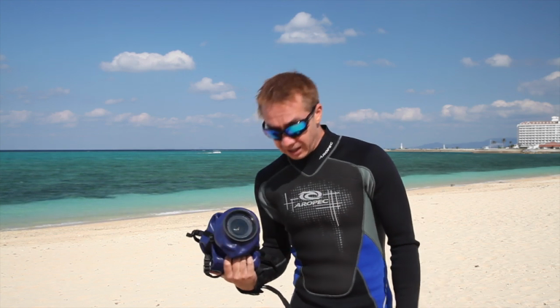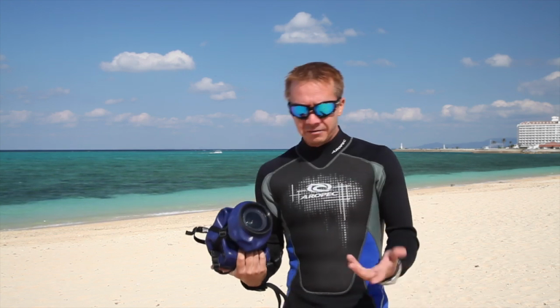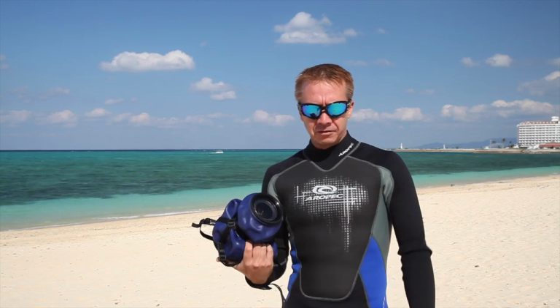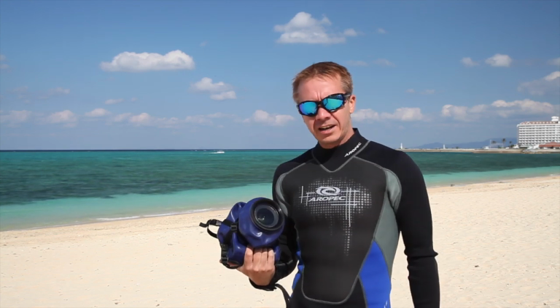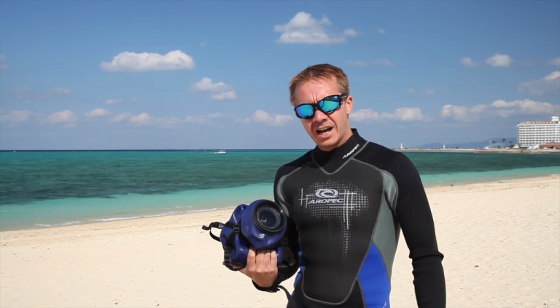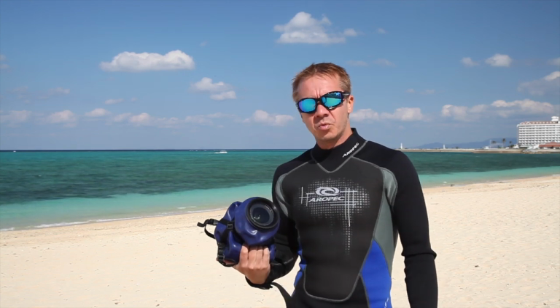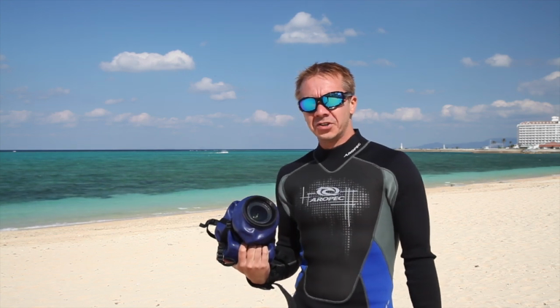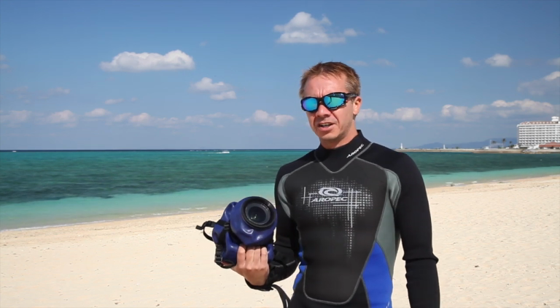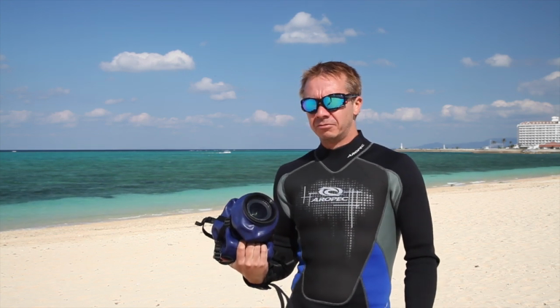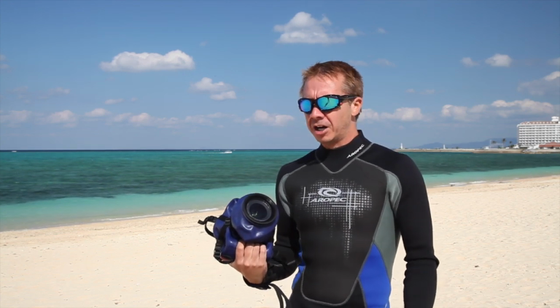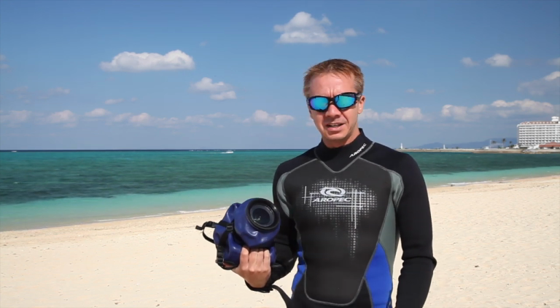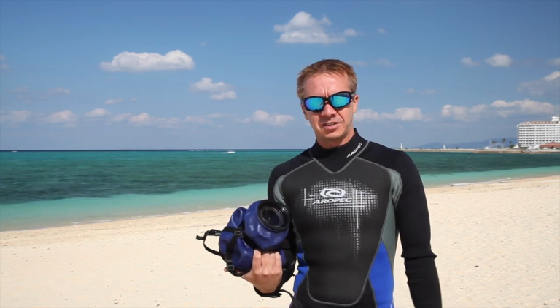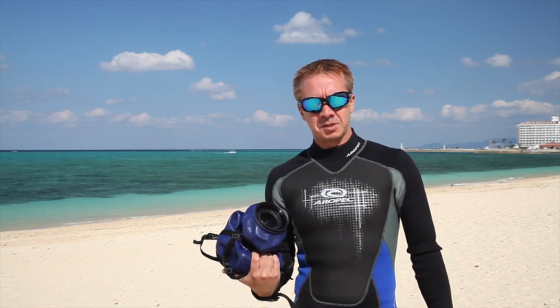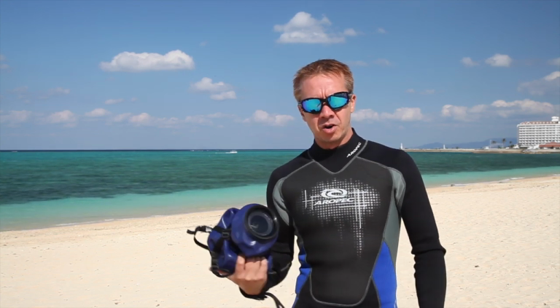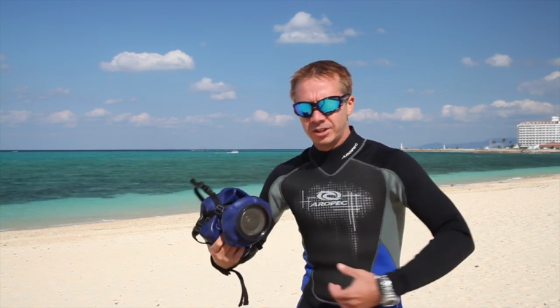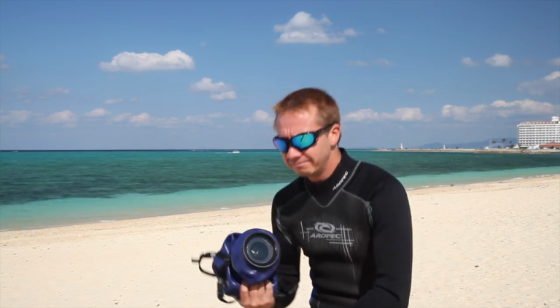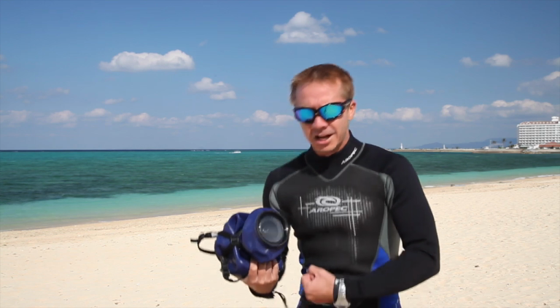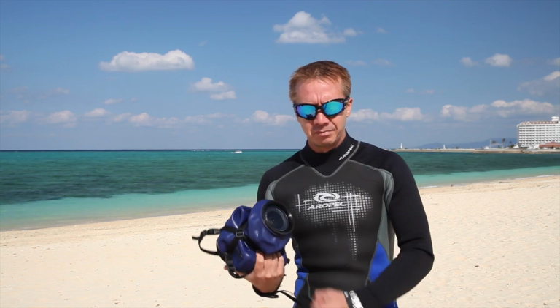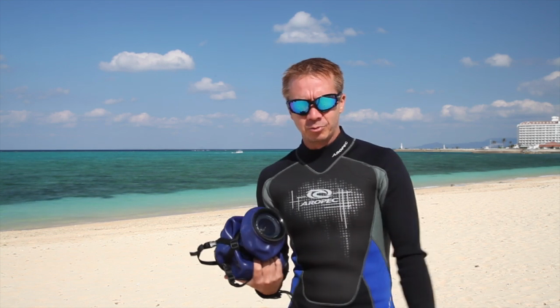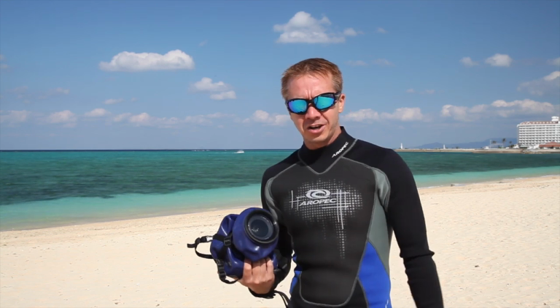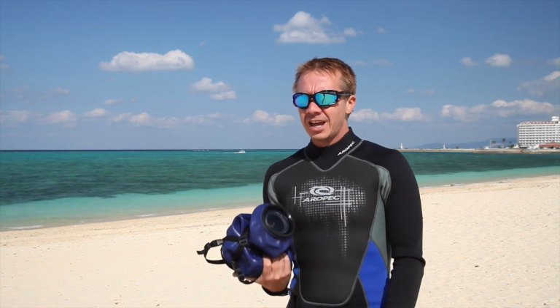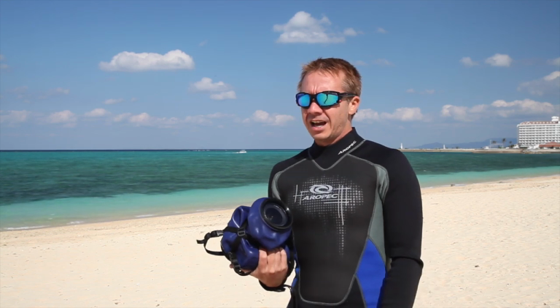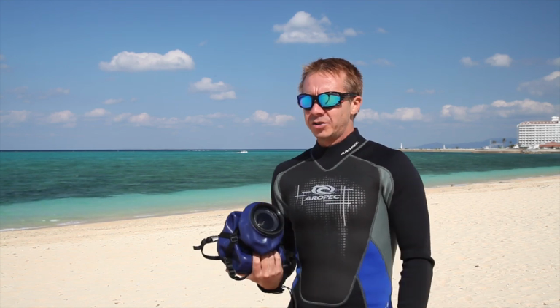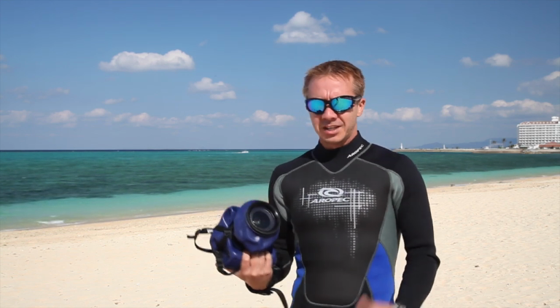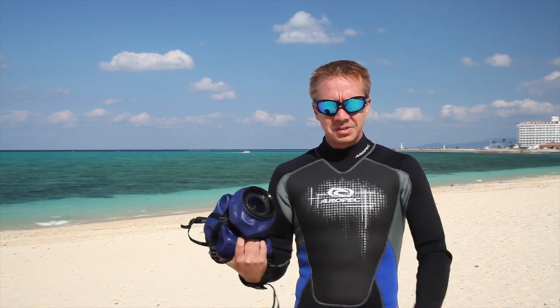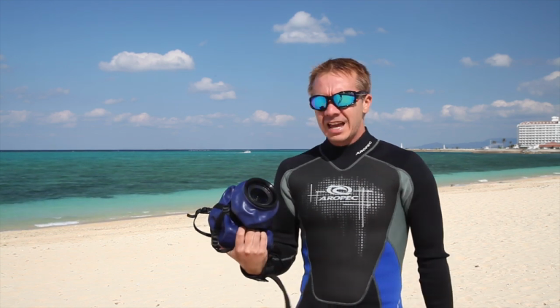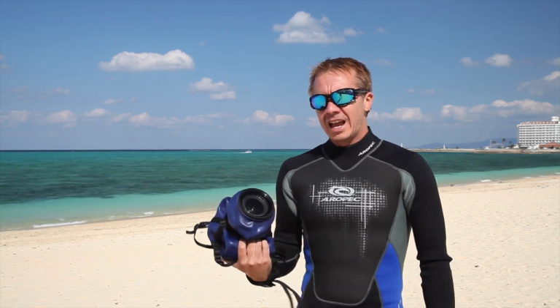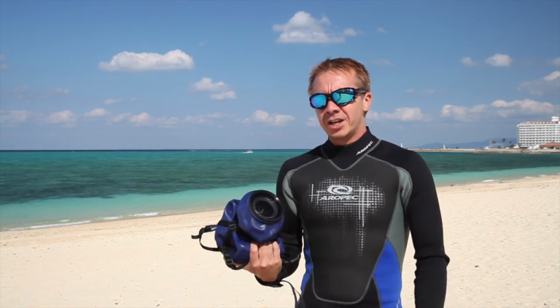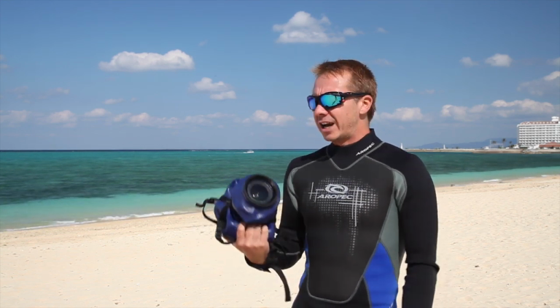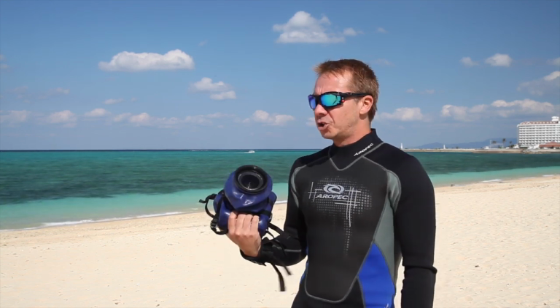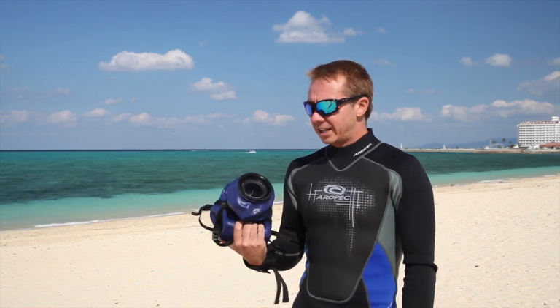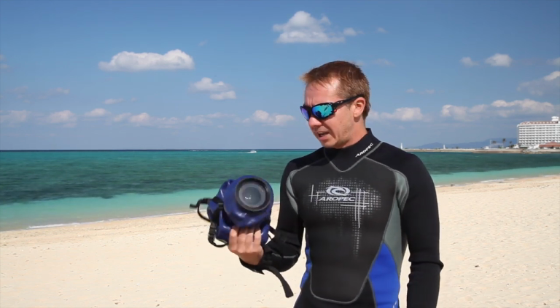If you haven't heard of it, rock rugby is an underwater rugby type sport where you lug a big rock between teams, and we're going to go out and shoot that today.